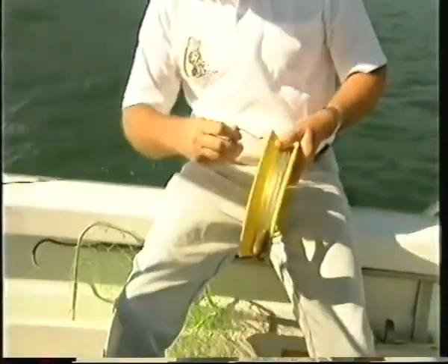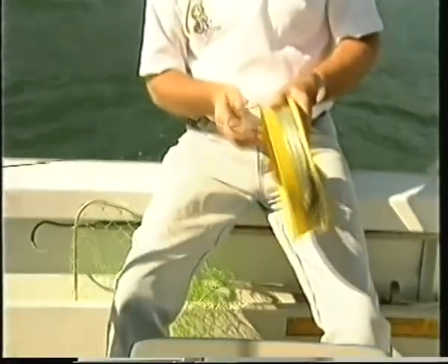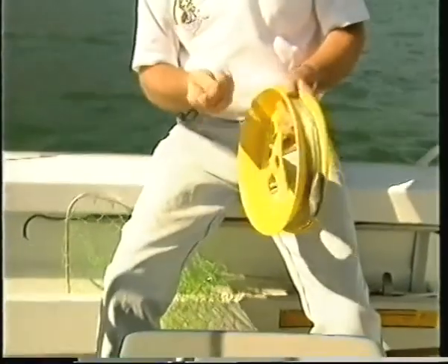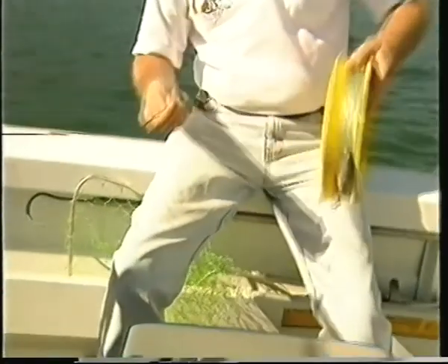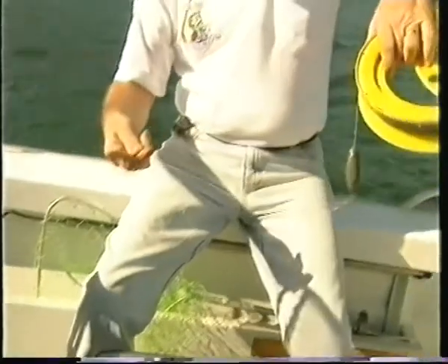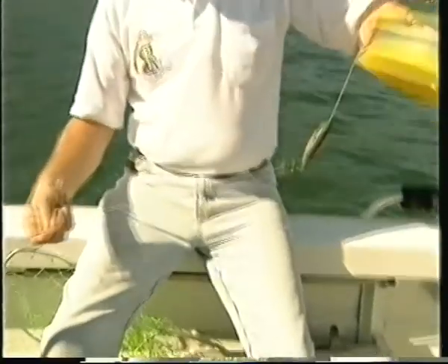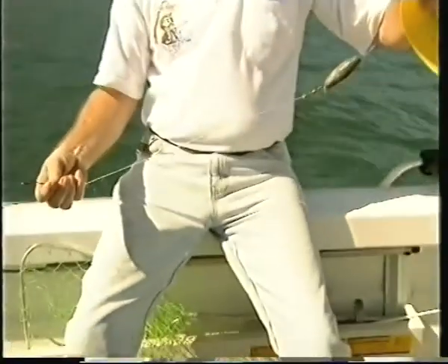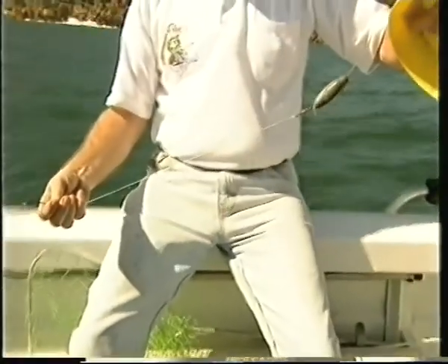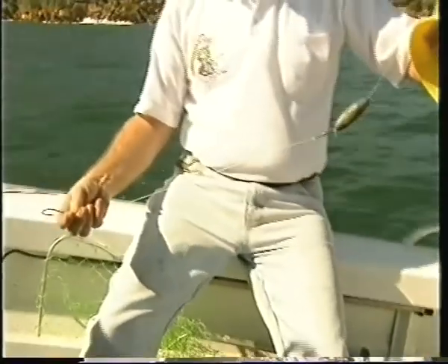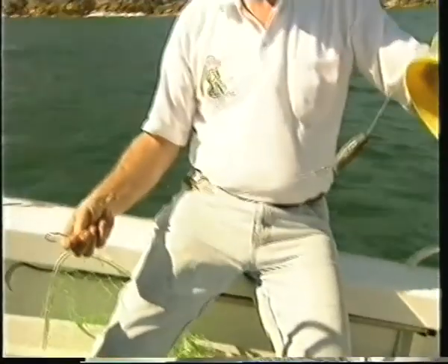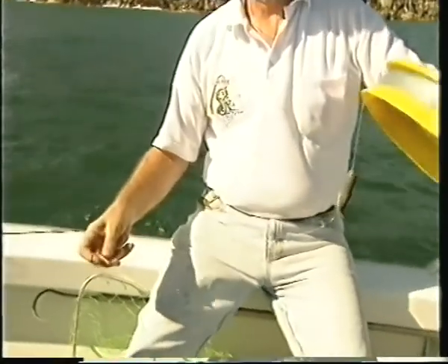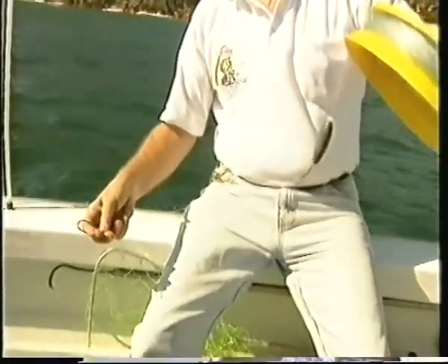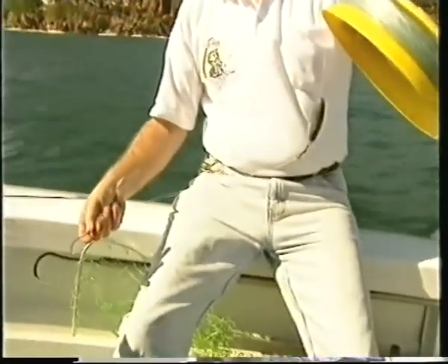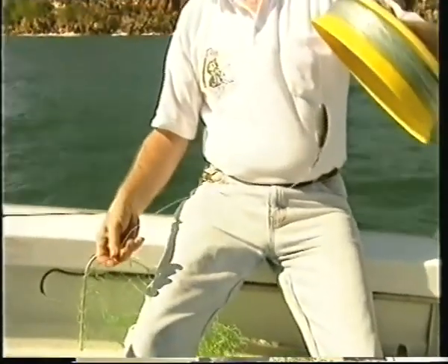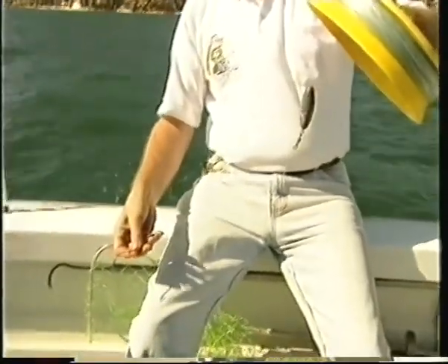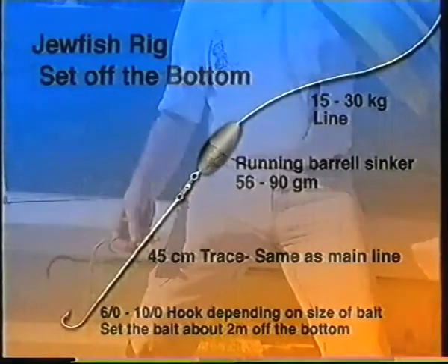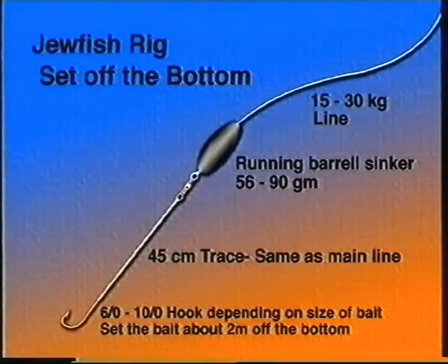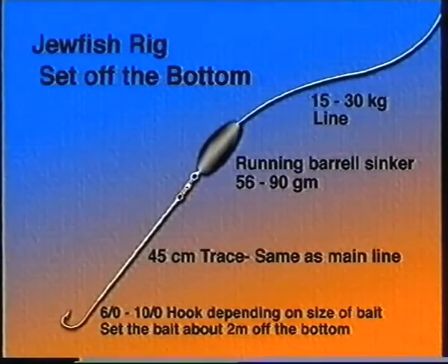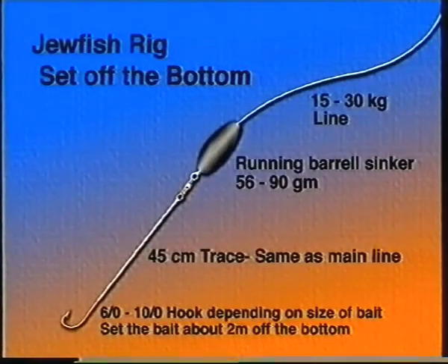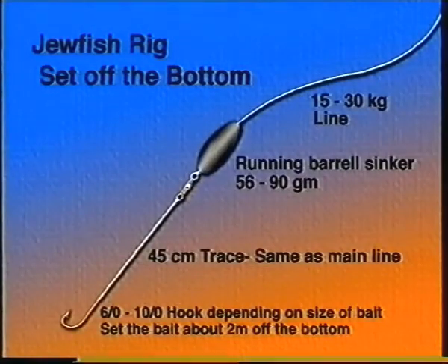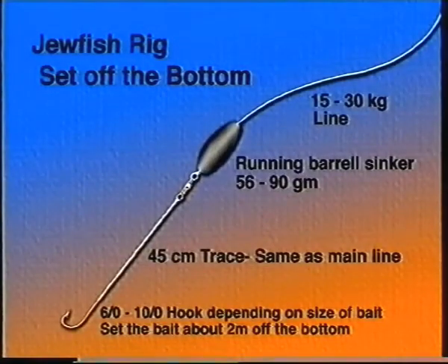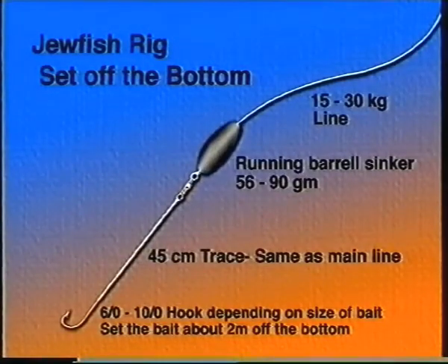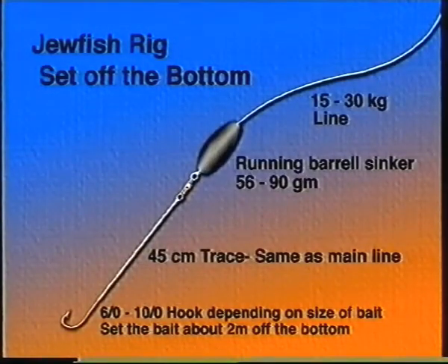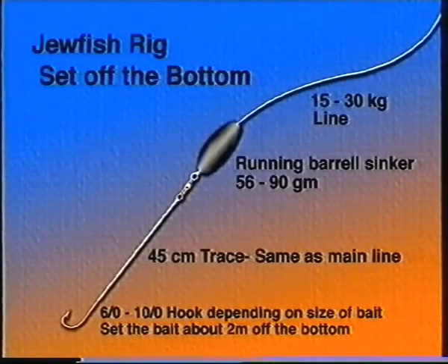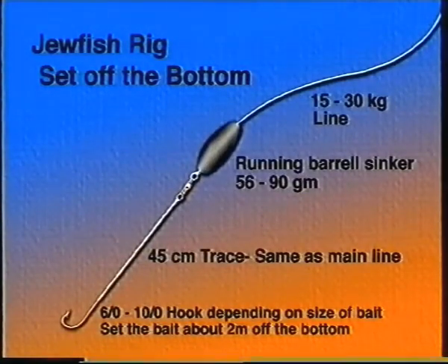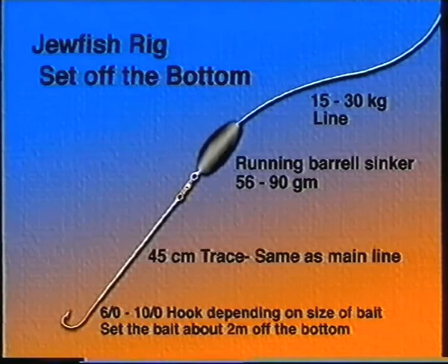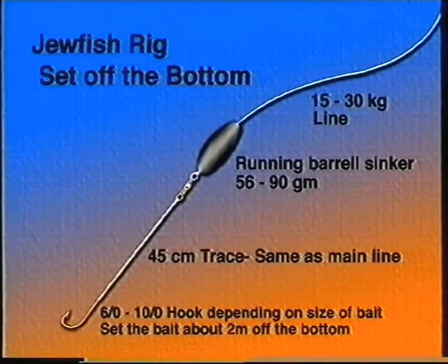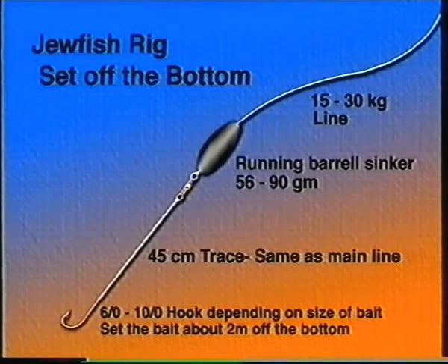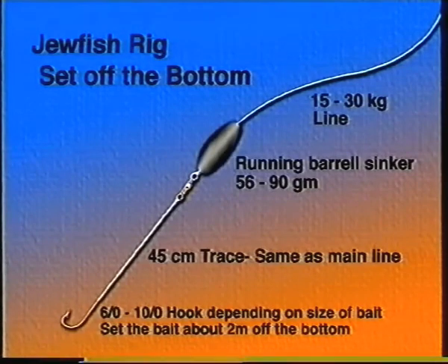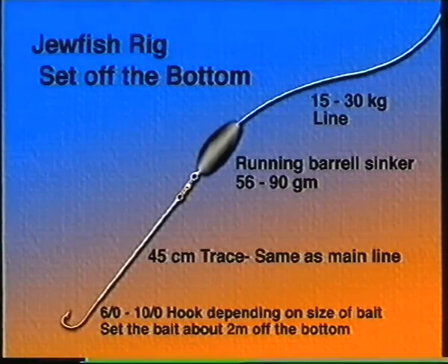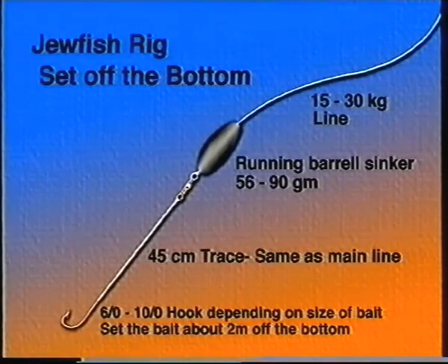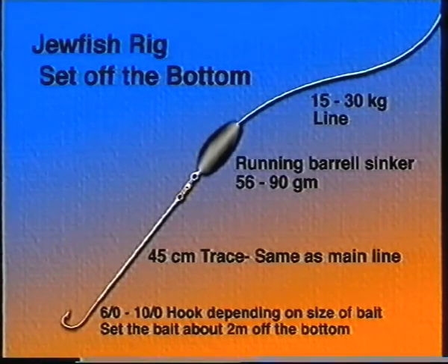The rig I like to use is a fairly standard deep sea rig using about 60 to 80 pound line, 10-0 hook, short trace to a swivel and then a fairly heavy sinker. That heavy sinker stops the bait moving around too much because you usually have two or three lines out and you don't want them getting tangled.